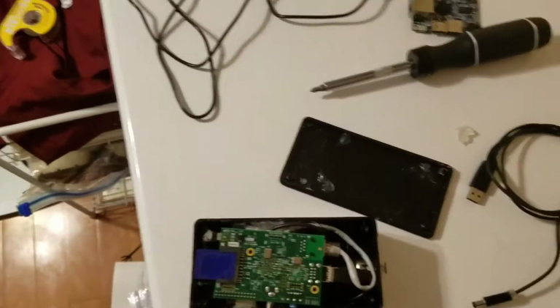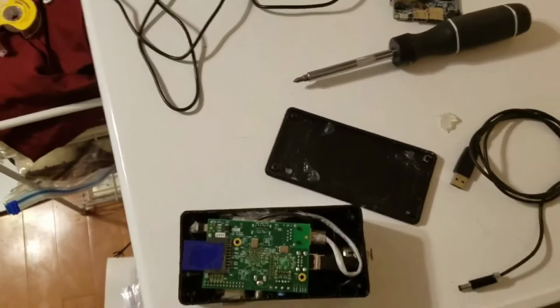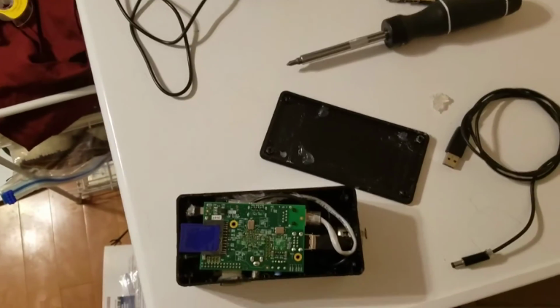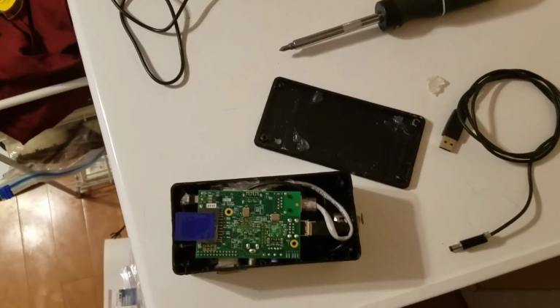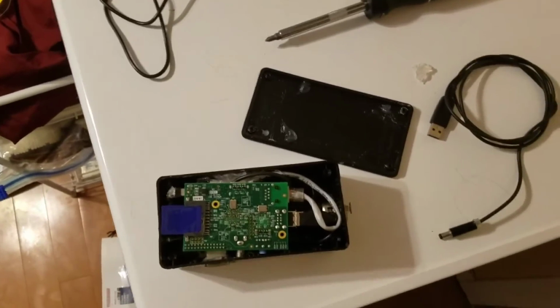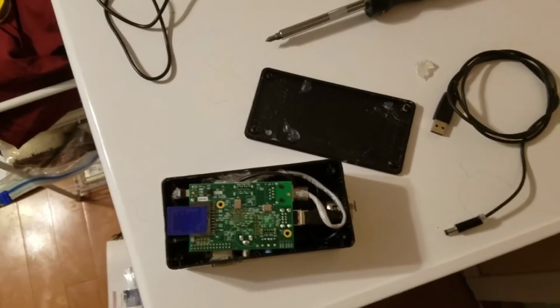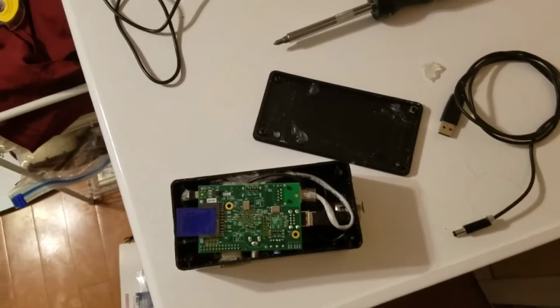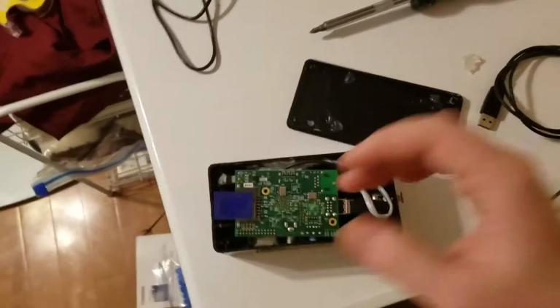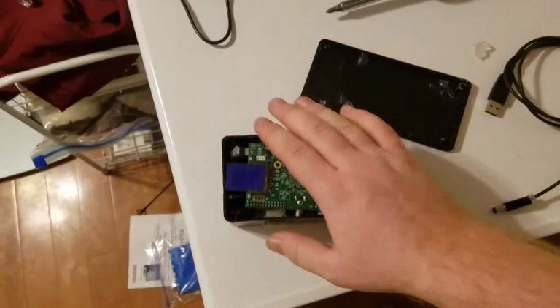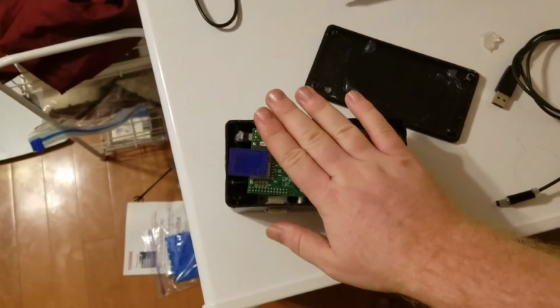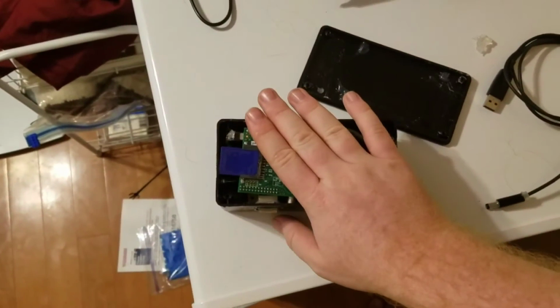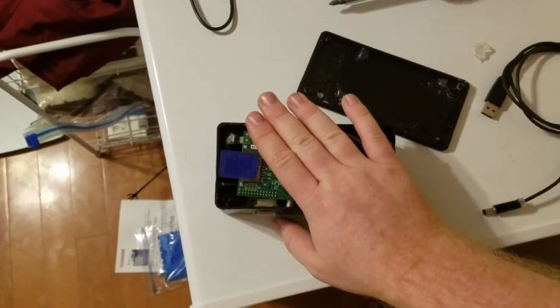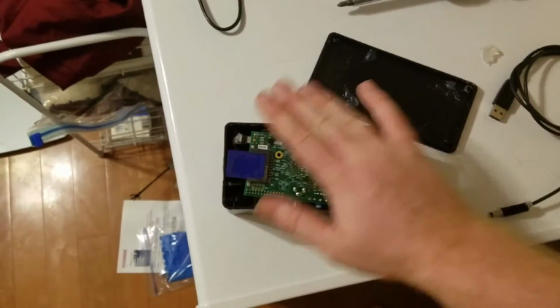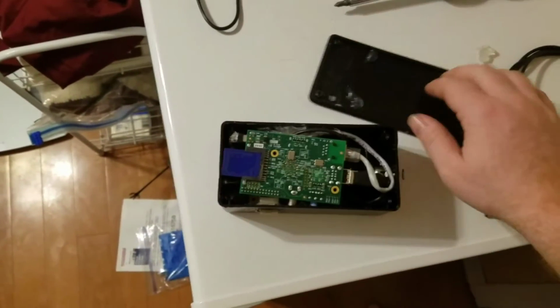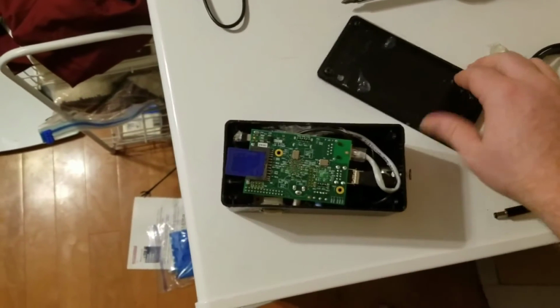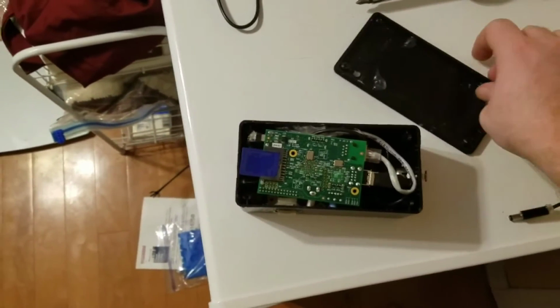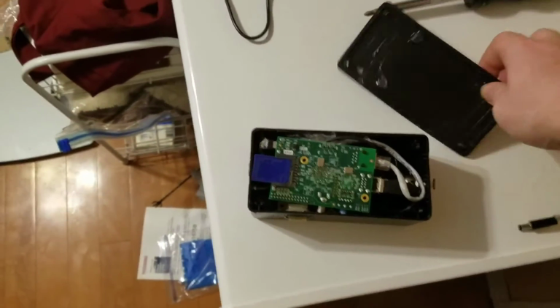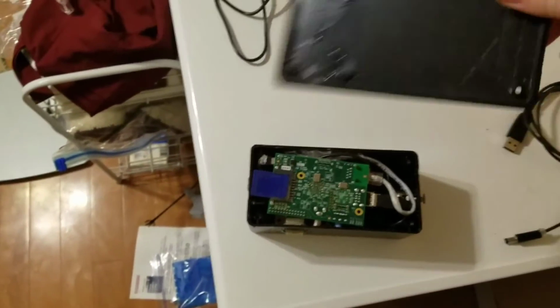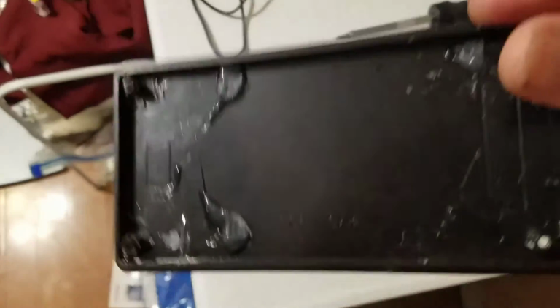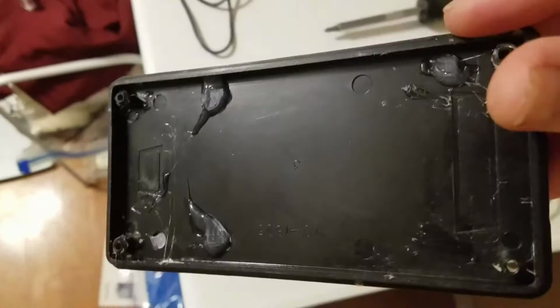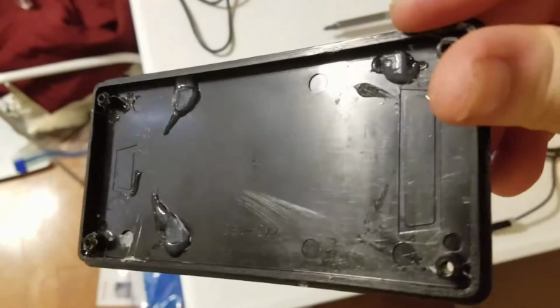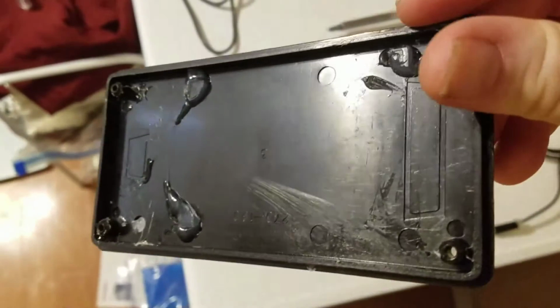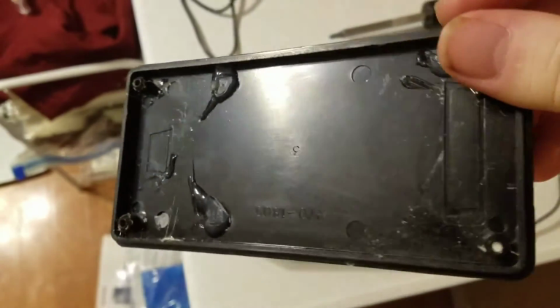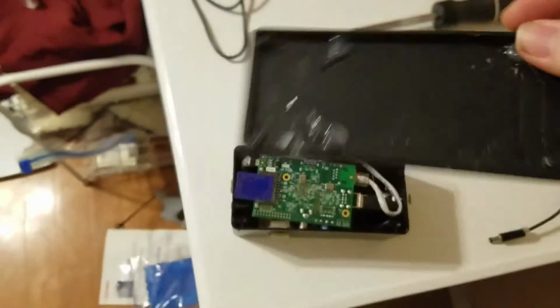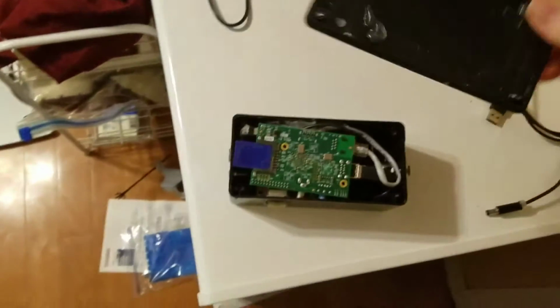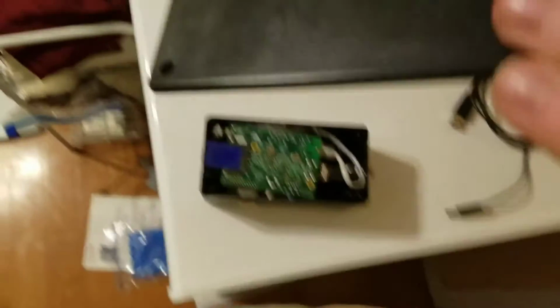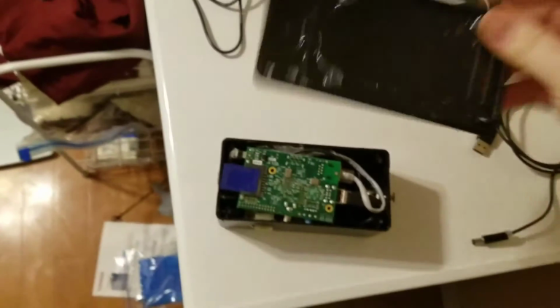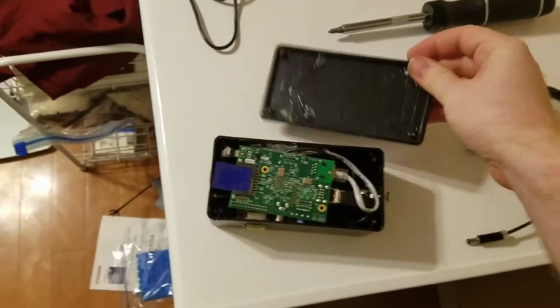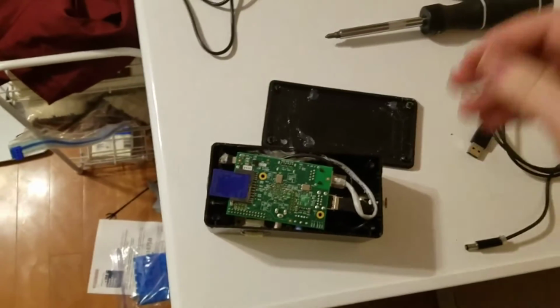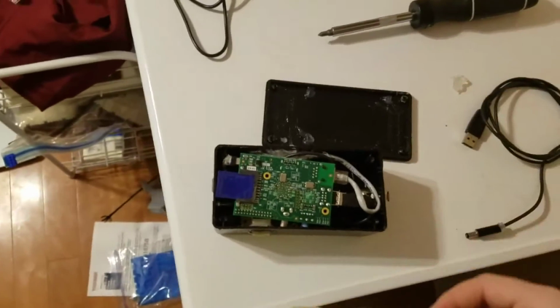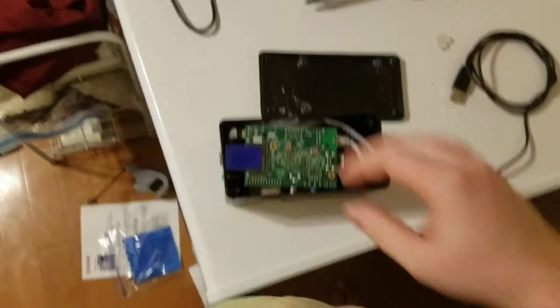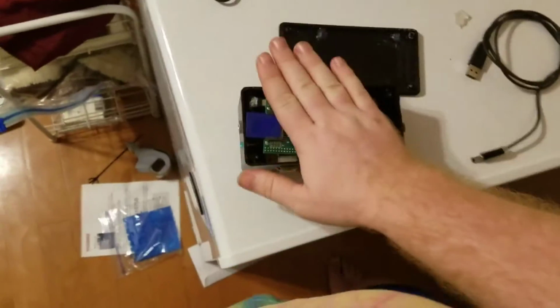This is not the final design — this is a prototype. Originally I had the board glued to the top, but for some reason it came off, so we'll have to mess with that again in the future.